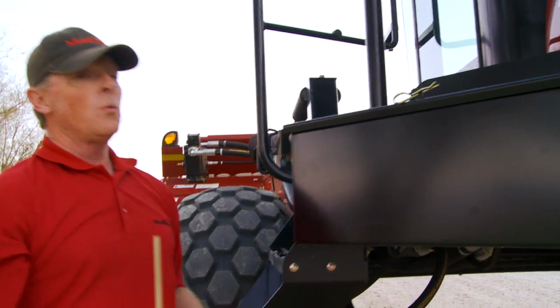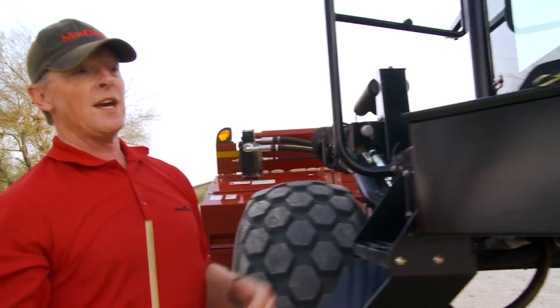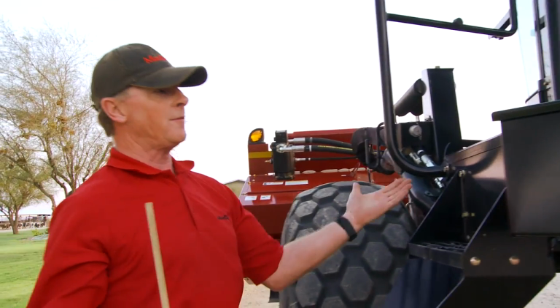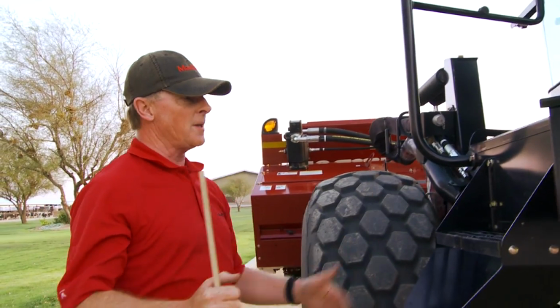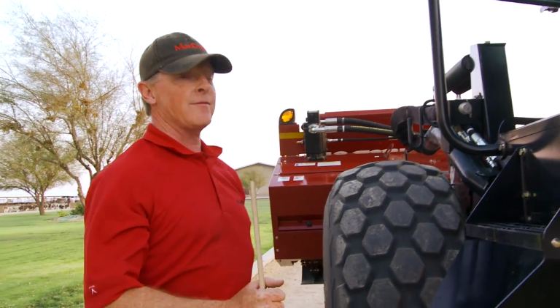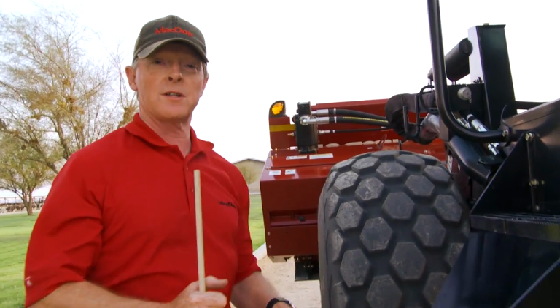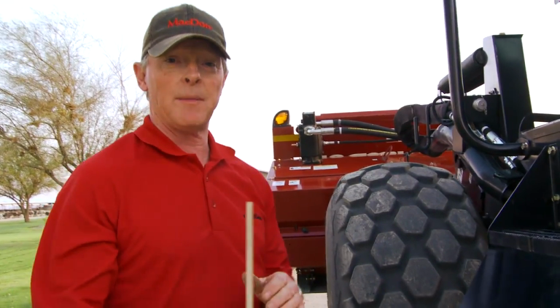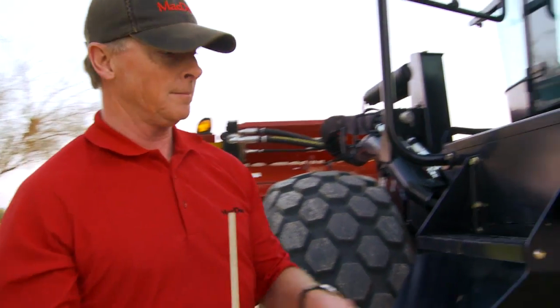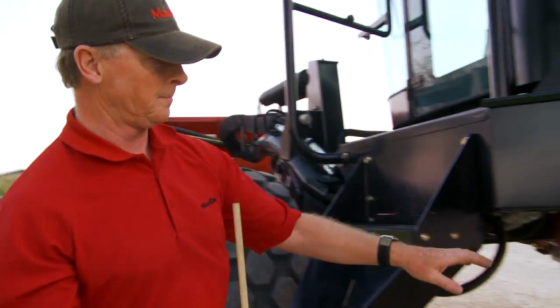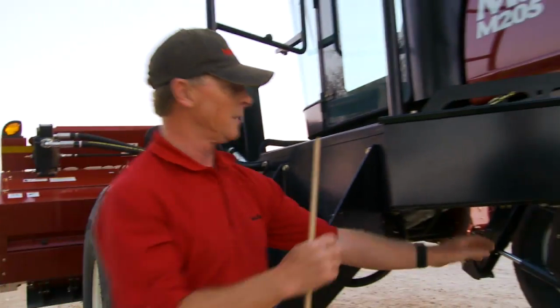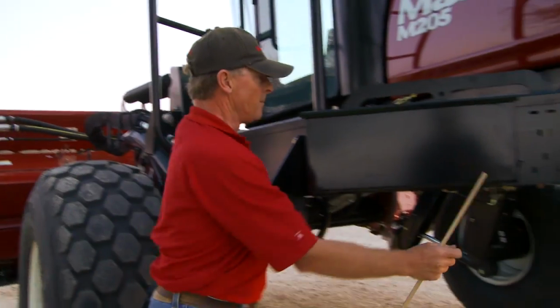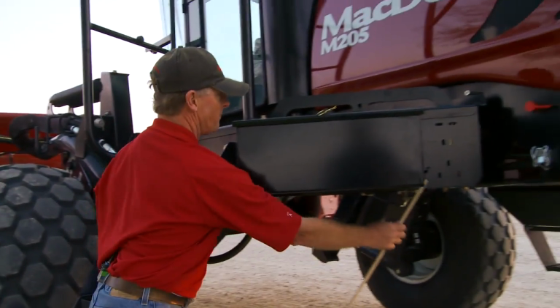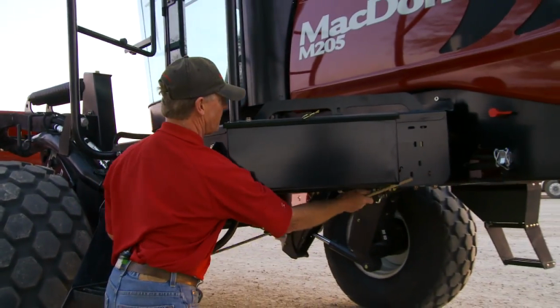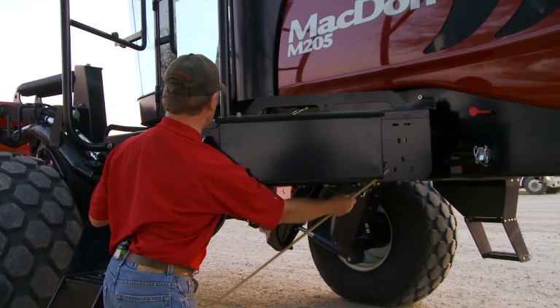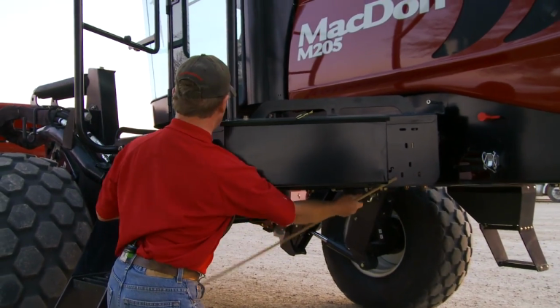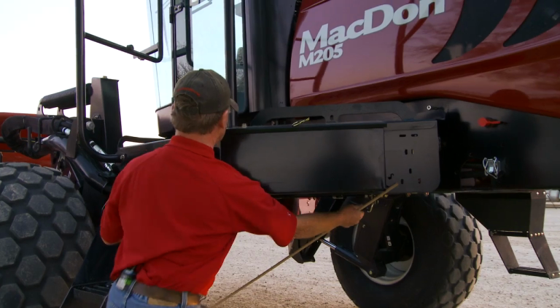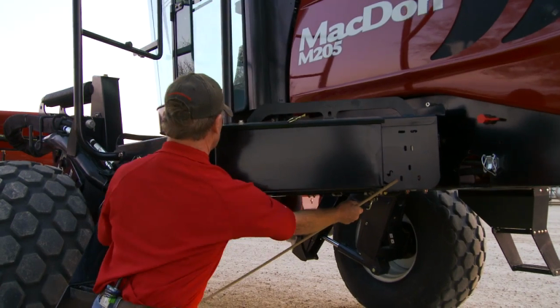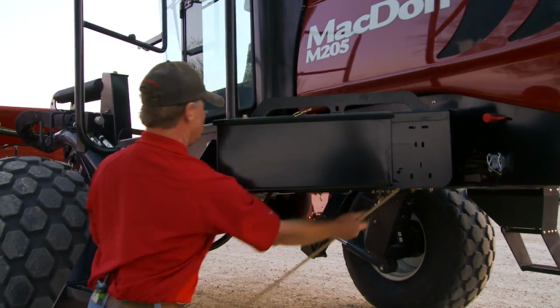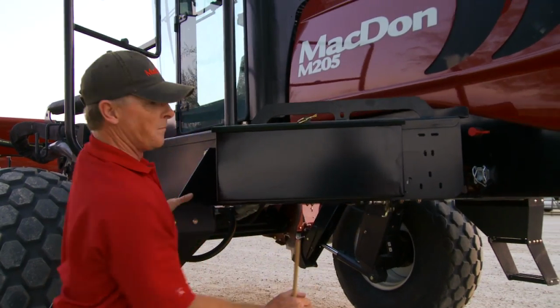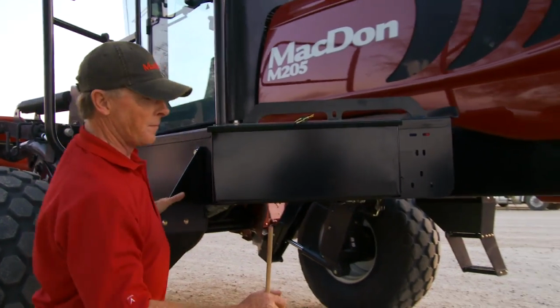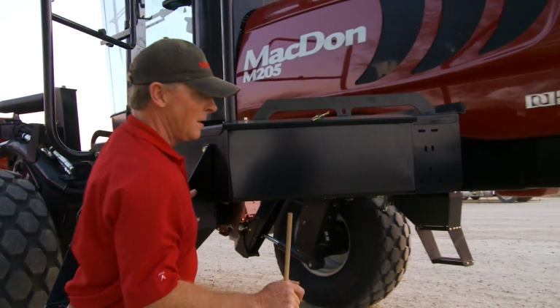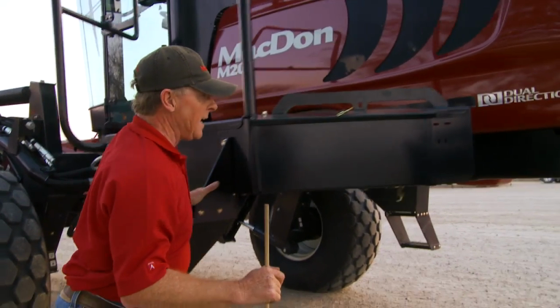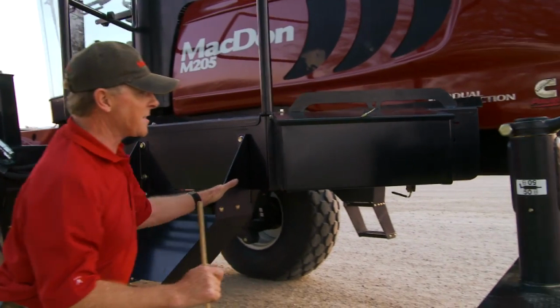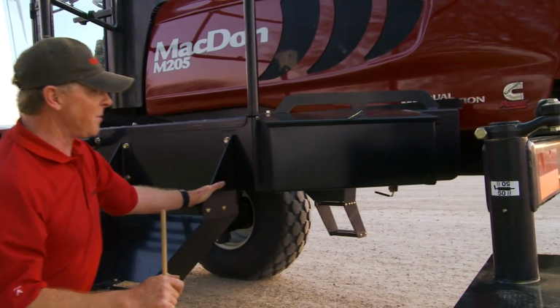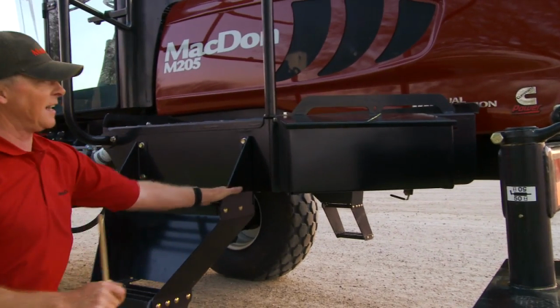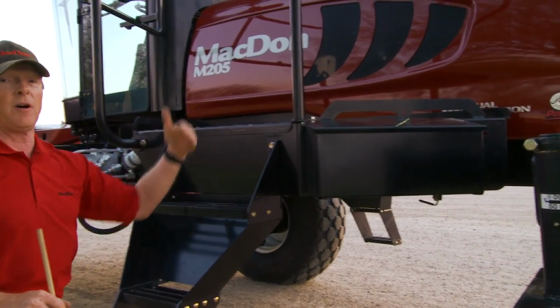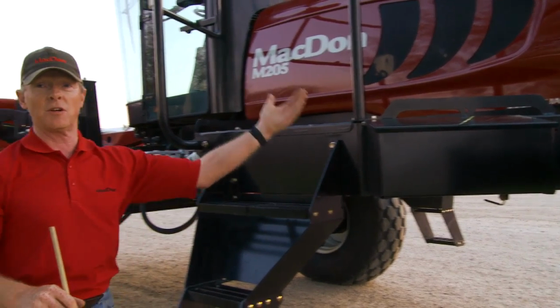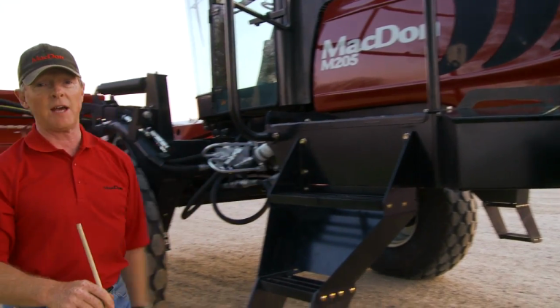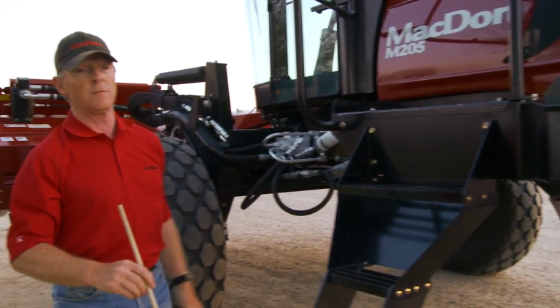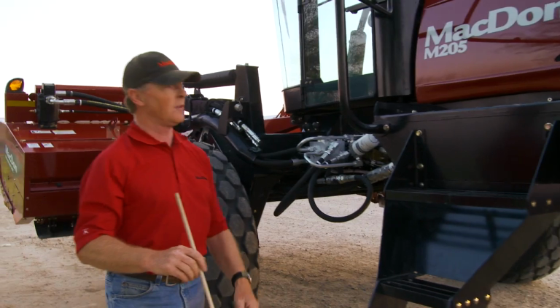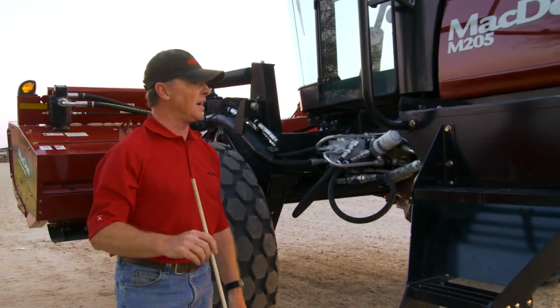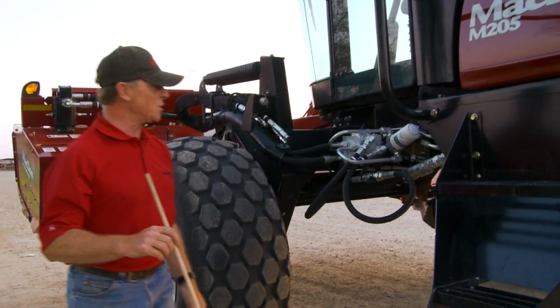We have the same sliding platform feature on the left side. It latches into place and can serve as a servicing platform for the left side of the engine.